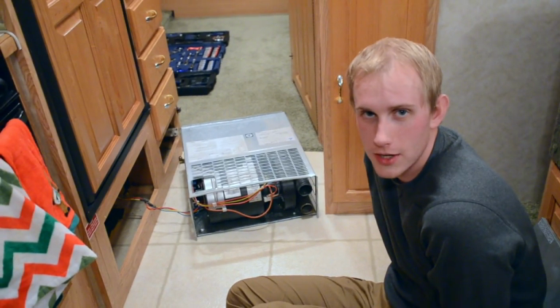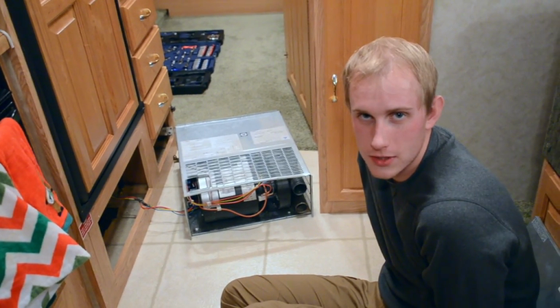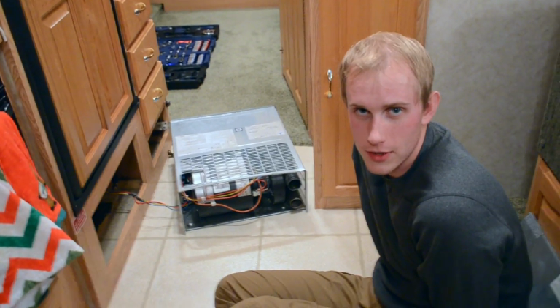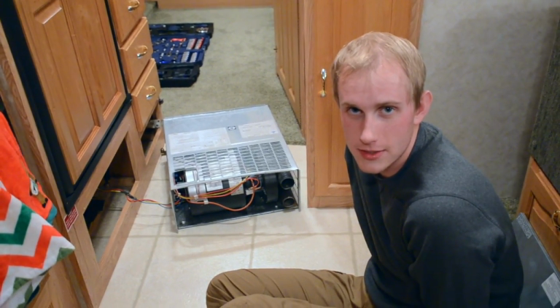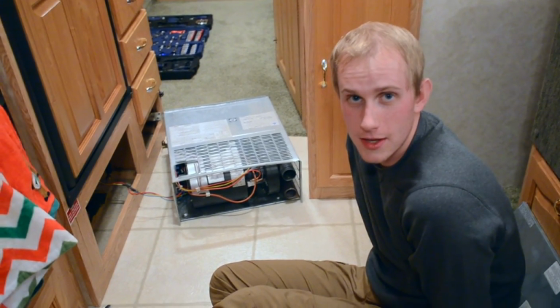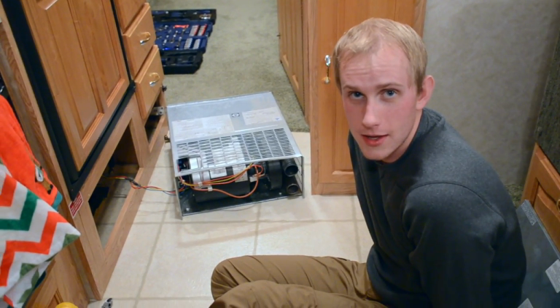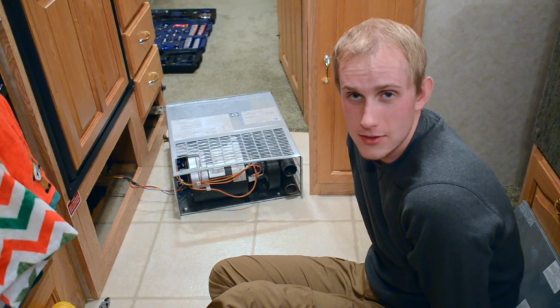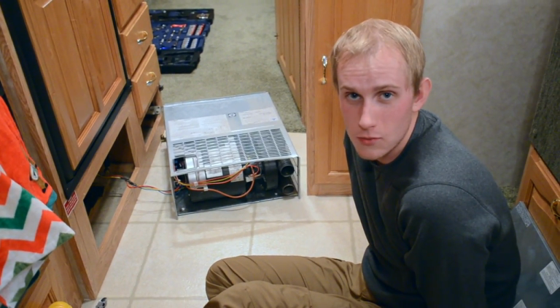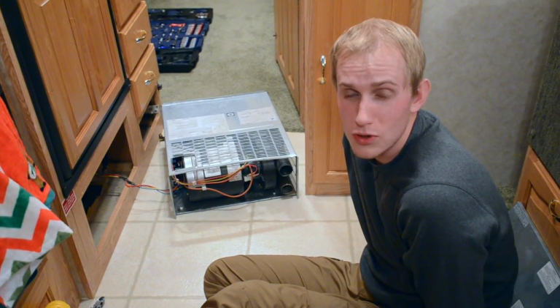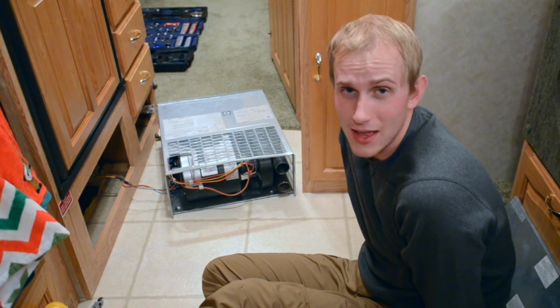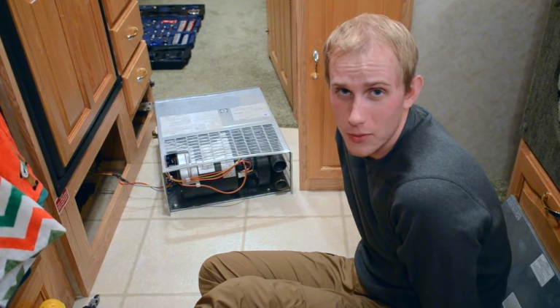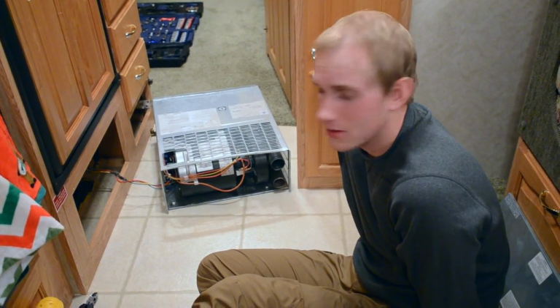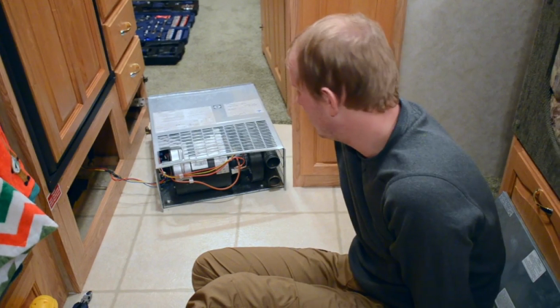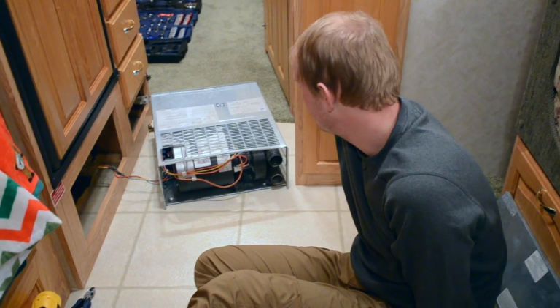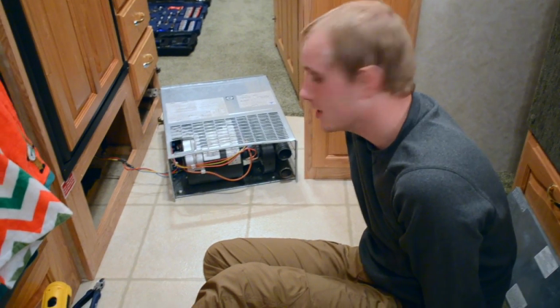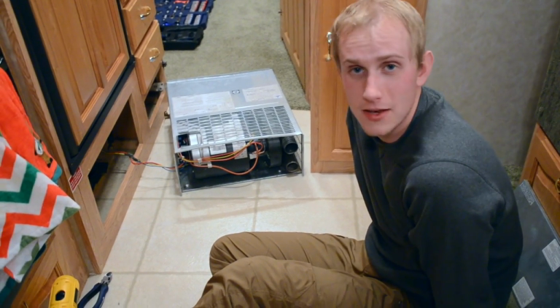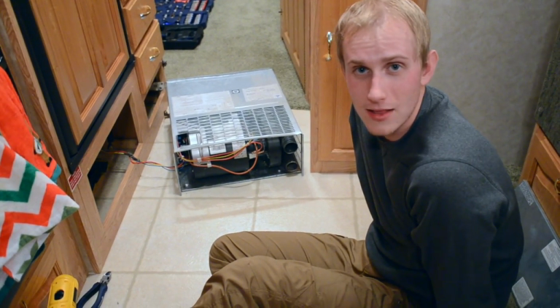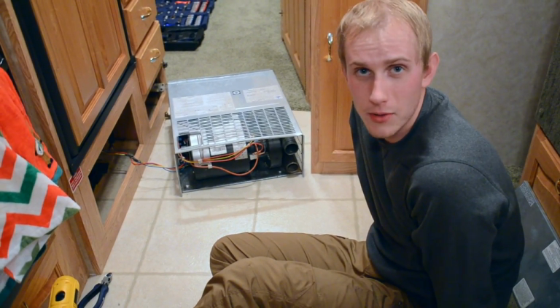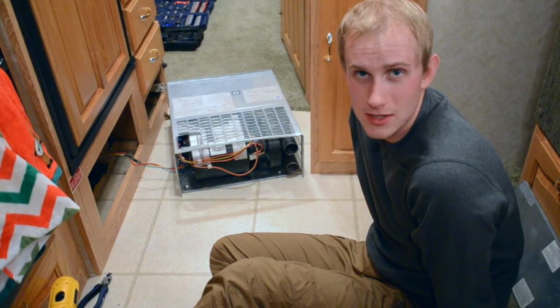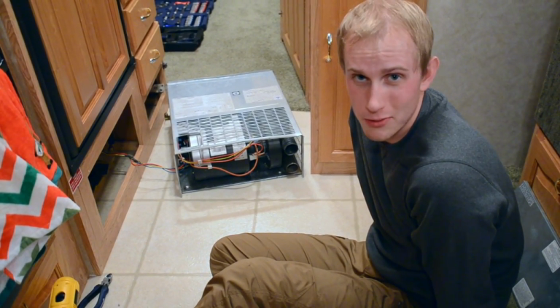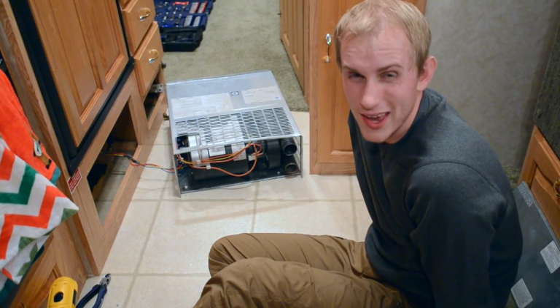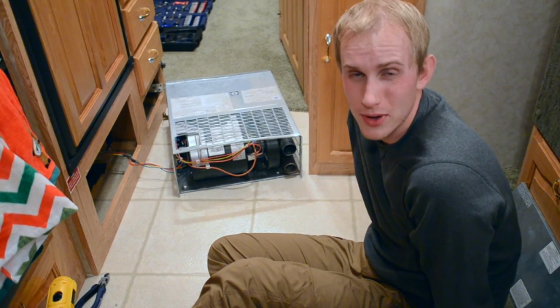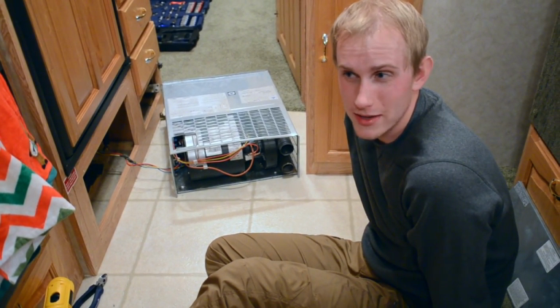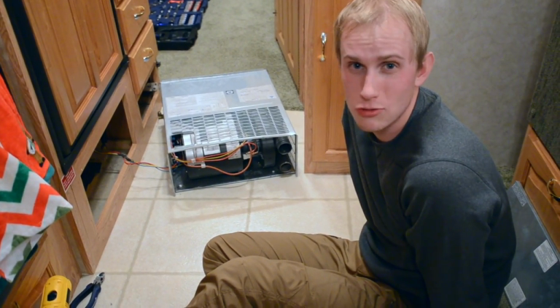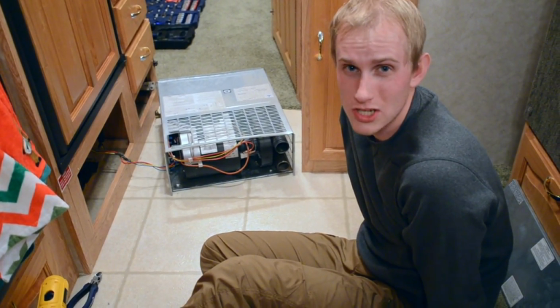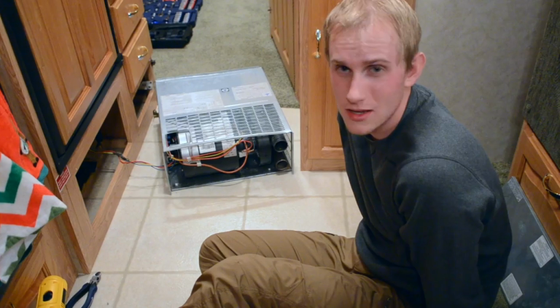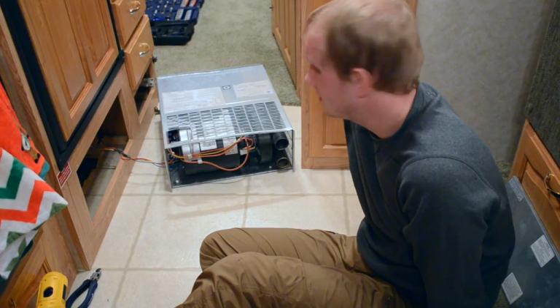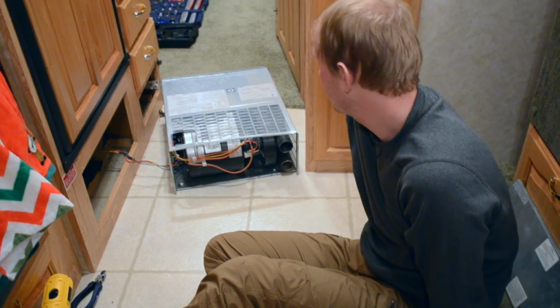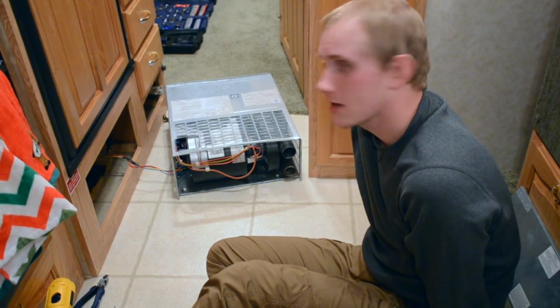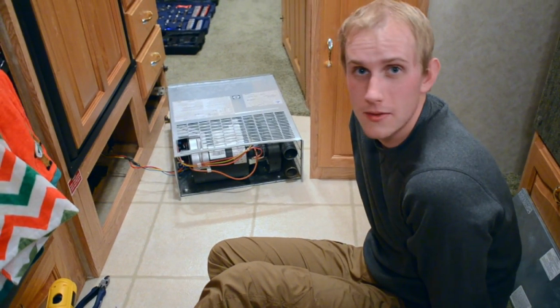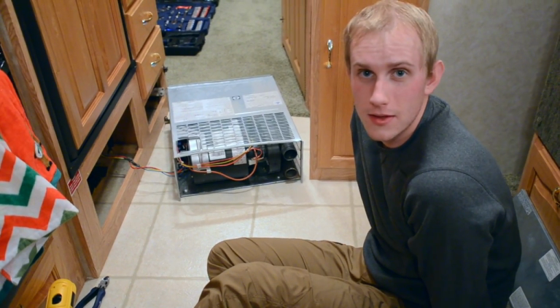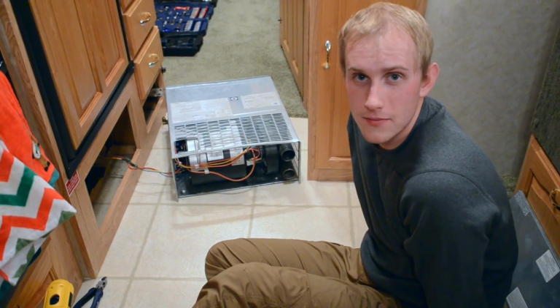I'm trying to fix the furnace. It's really loud — not loud as in a loud fan, but like screeching. Like a cat is dying in there.